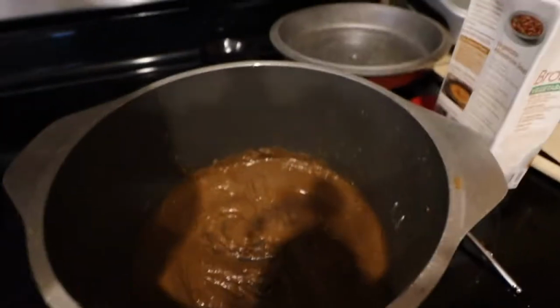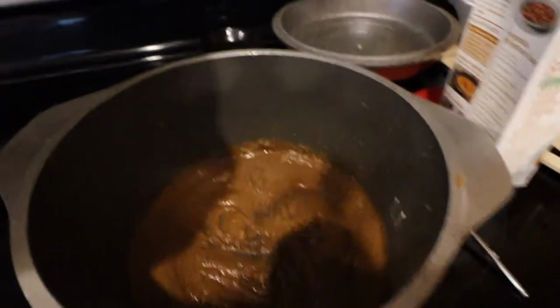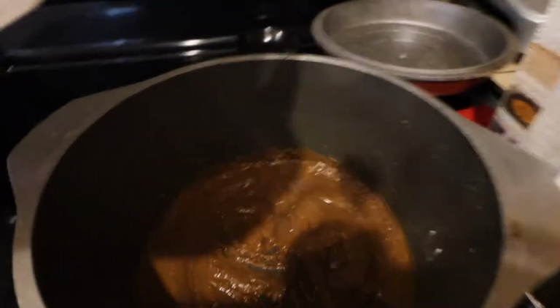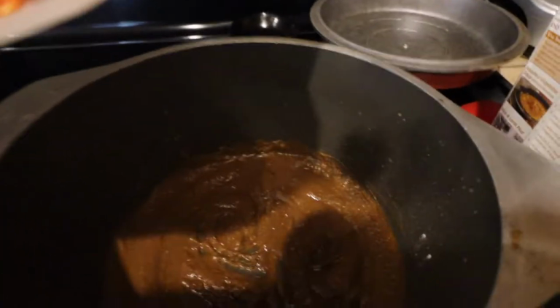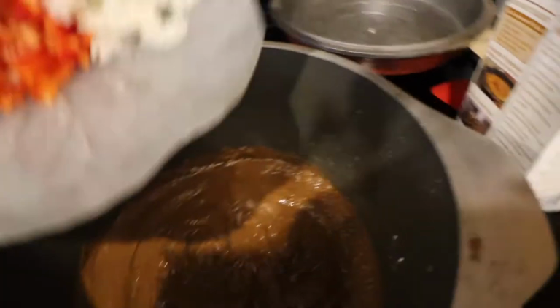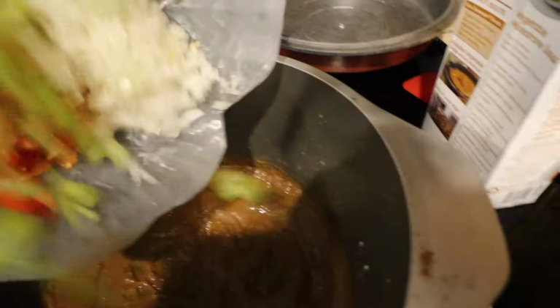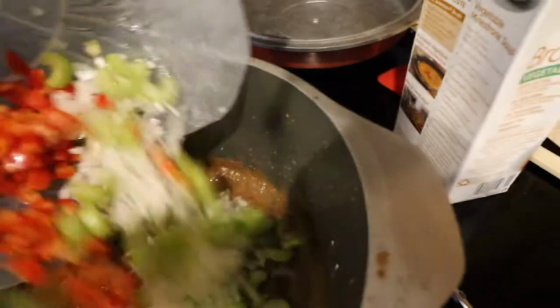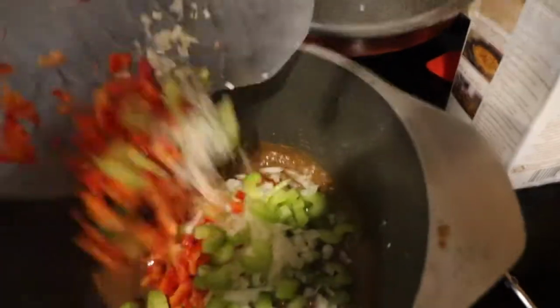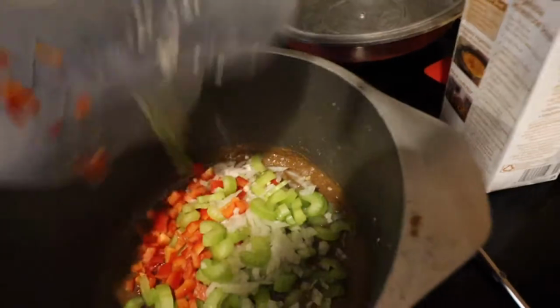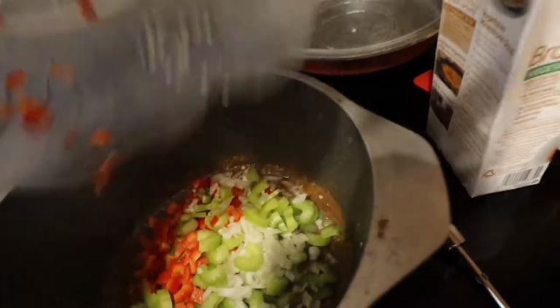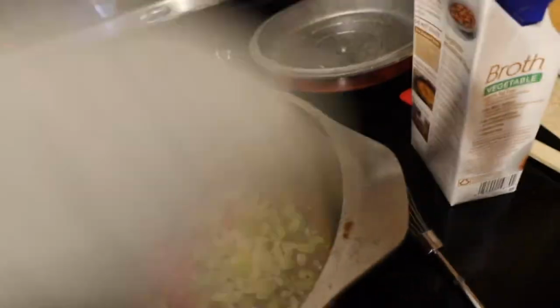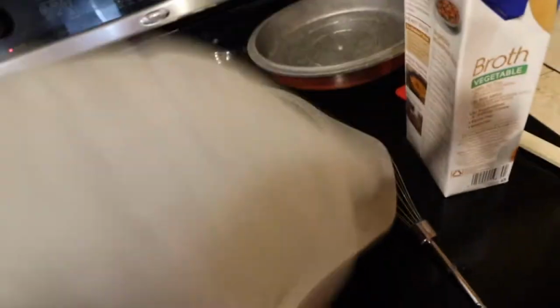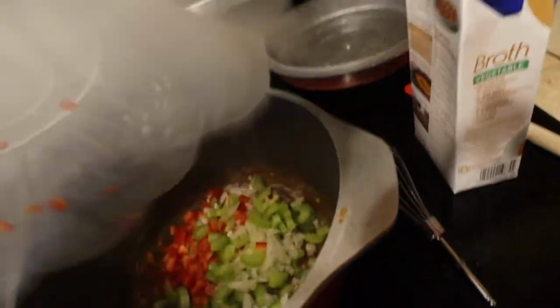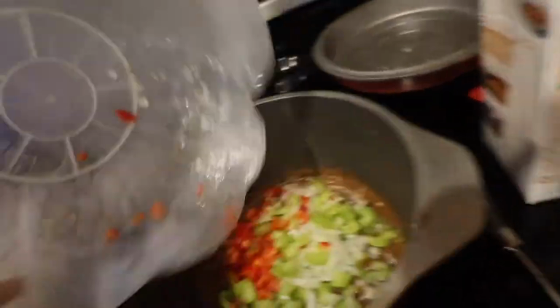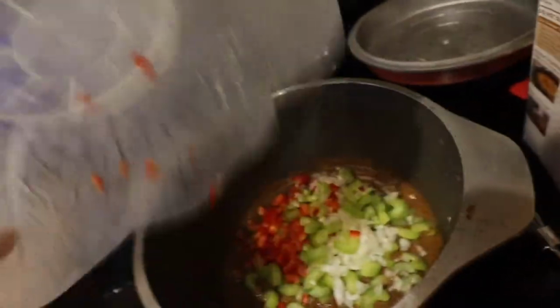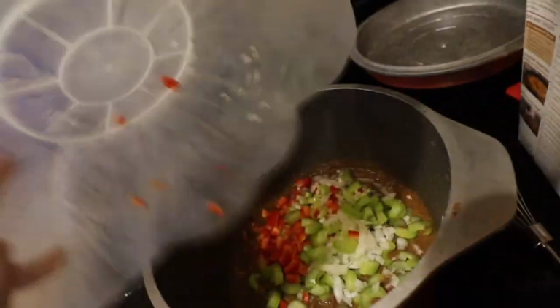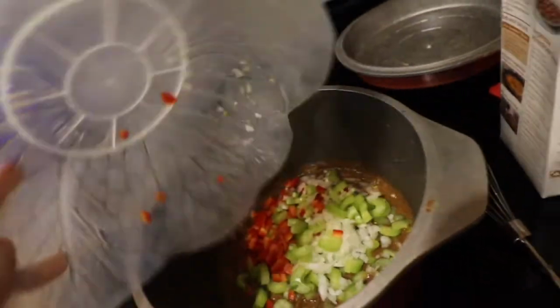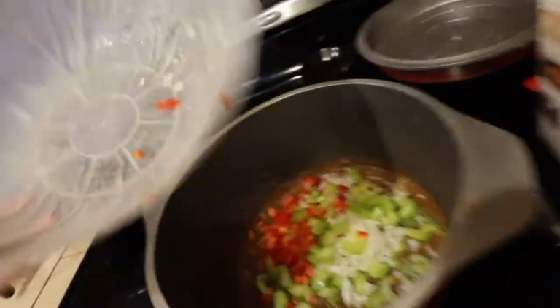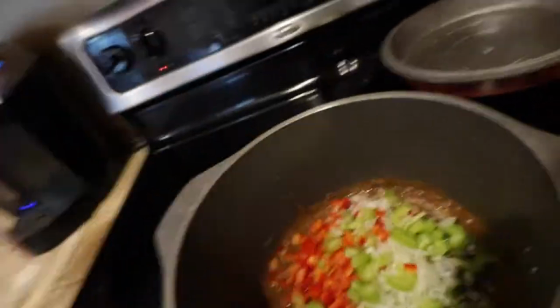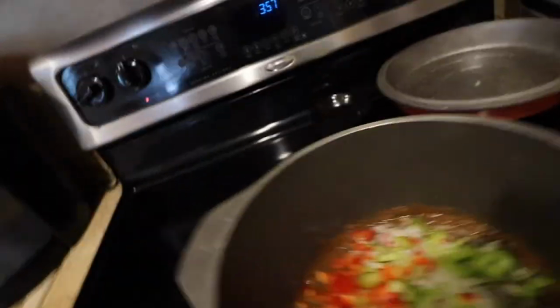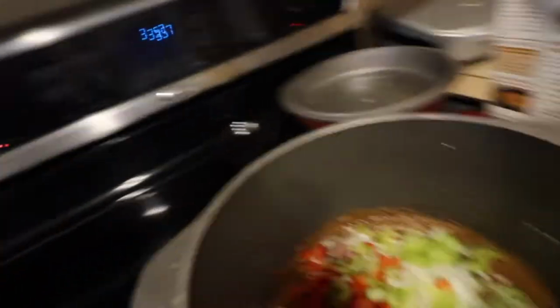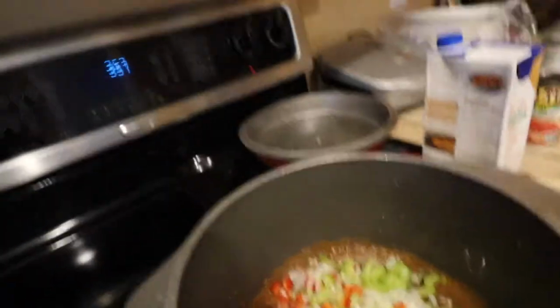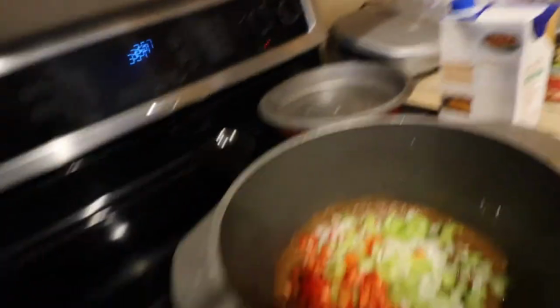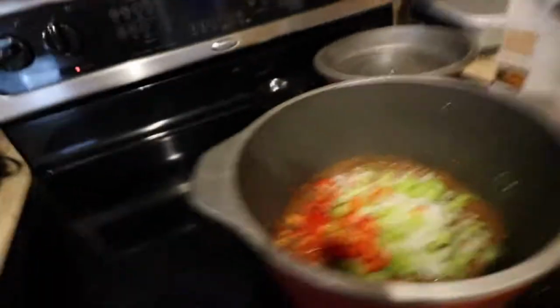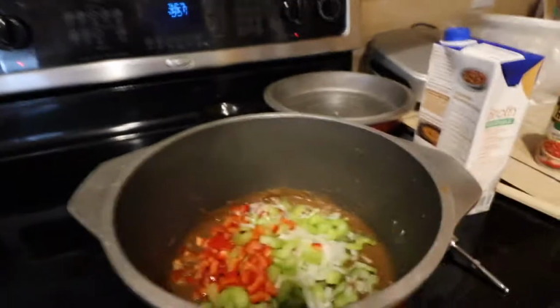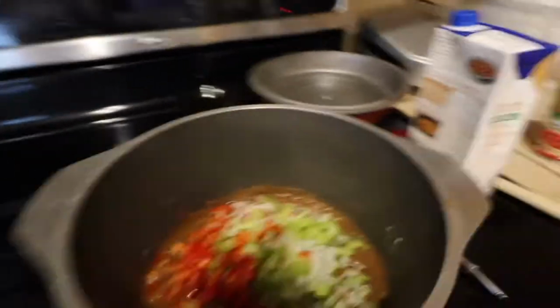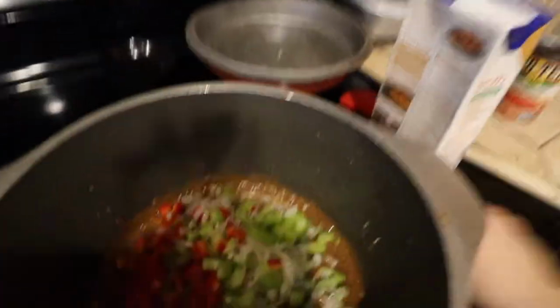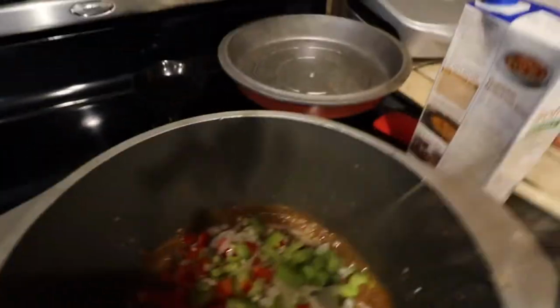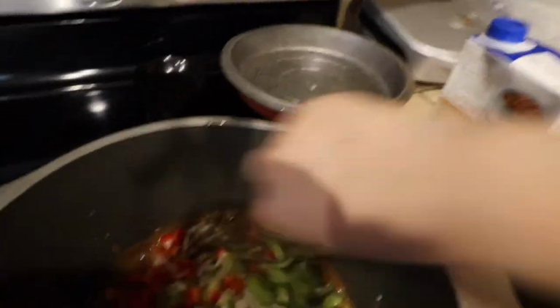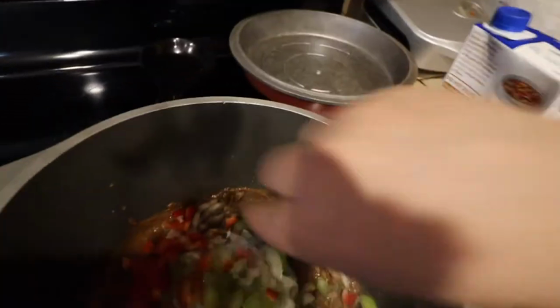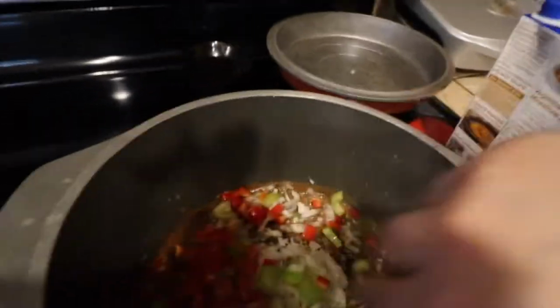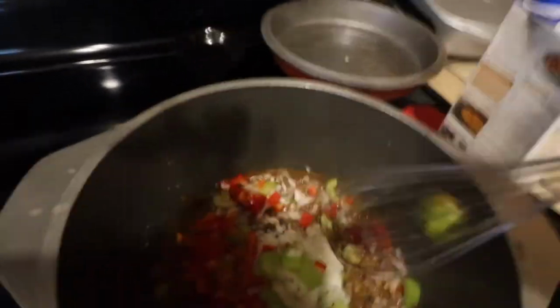Alright, so now my roux is good and I am putting in the onions, green peppers, and celery in there. And I am just going to mix it up.